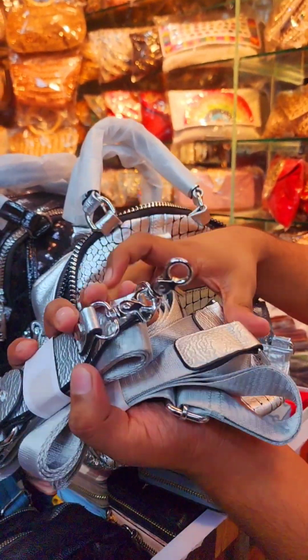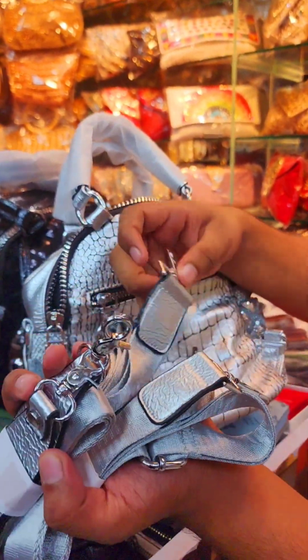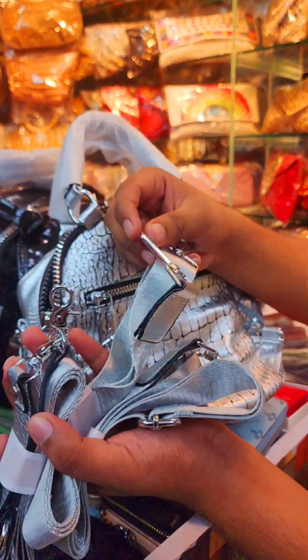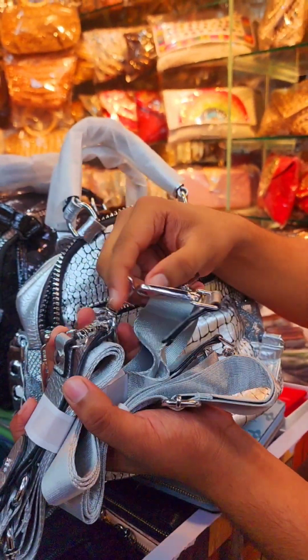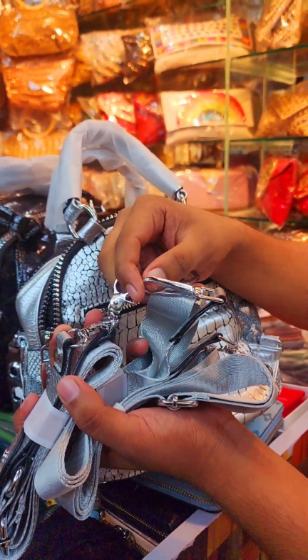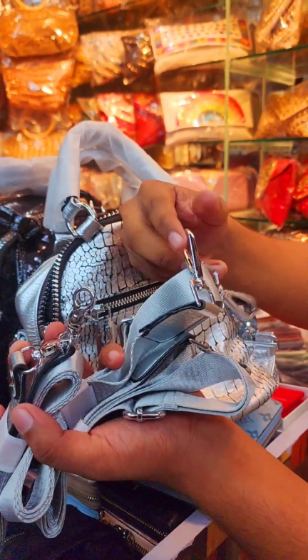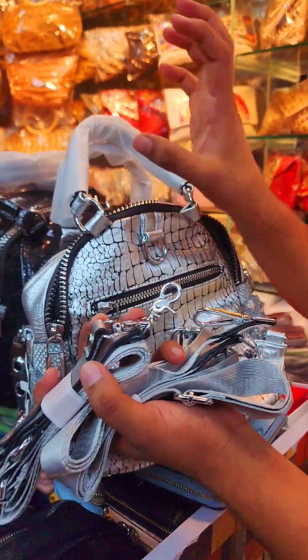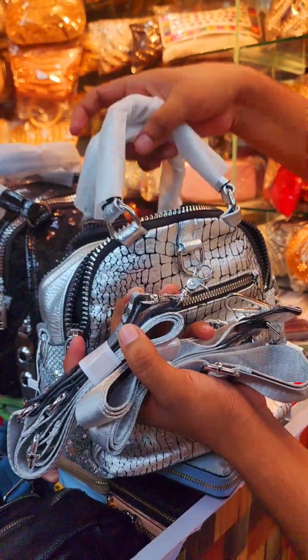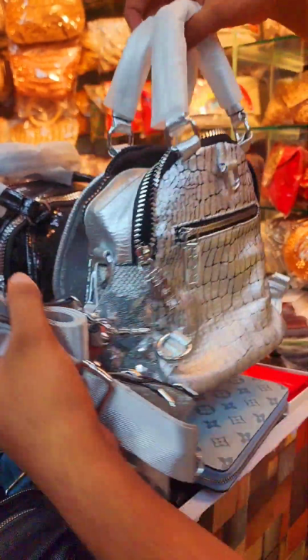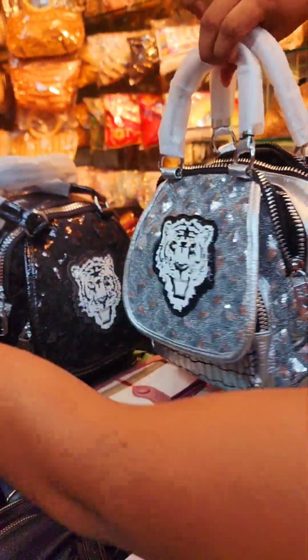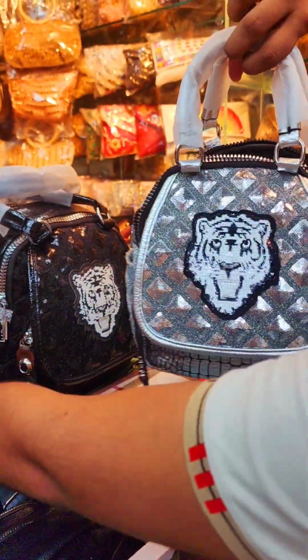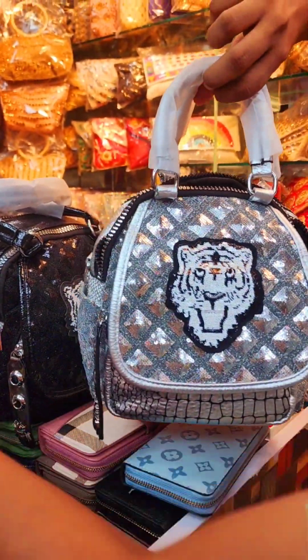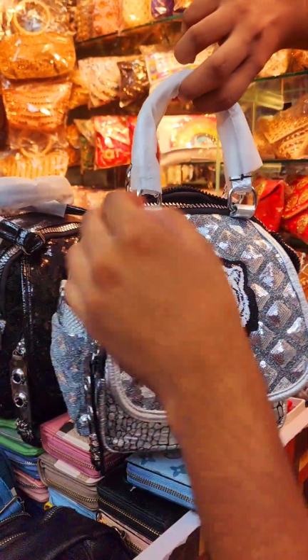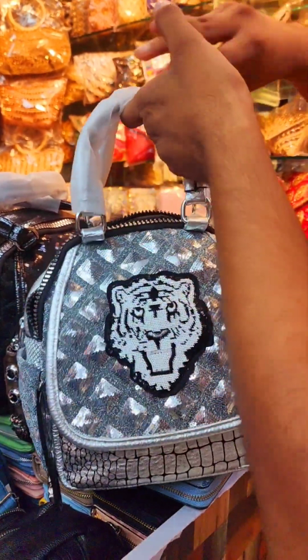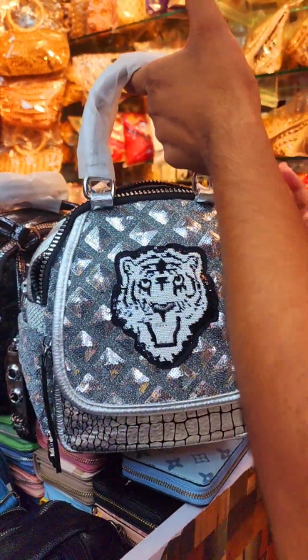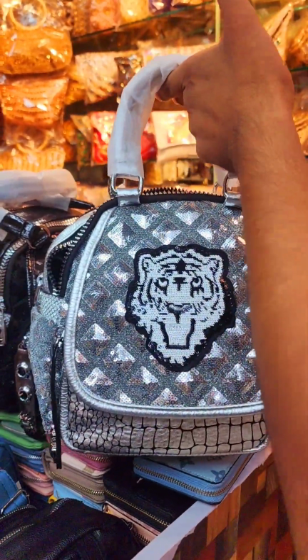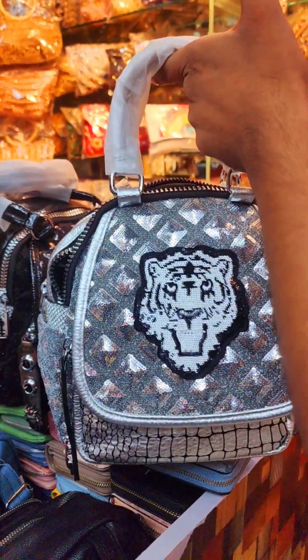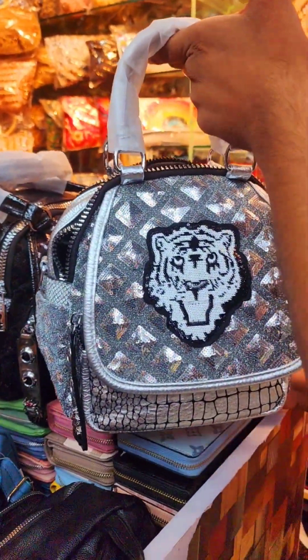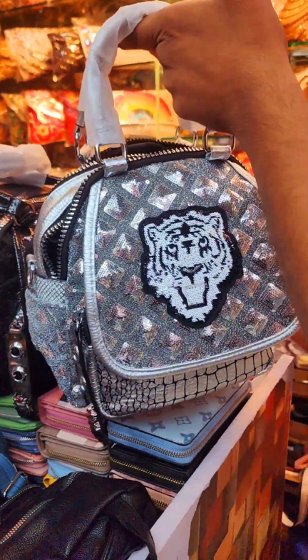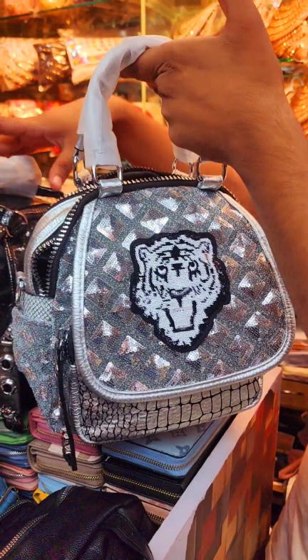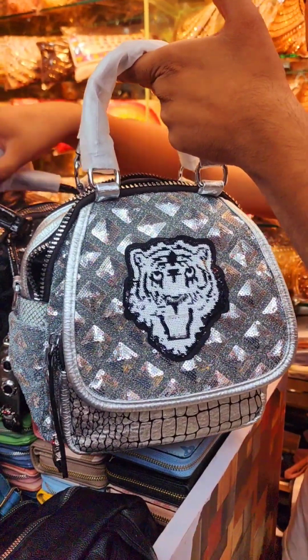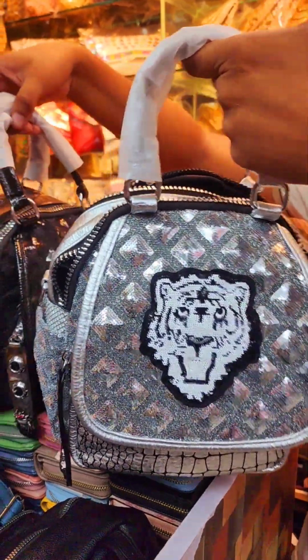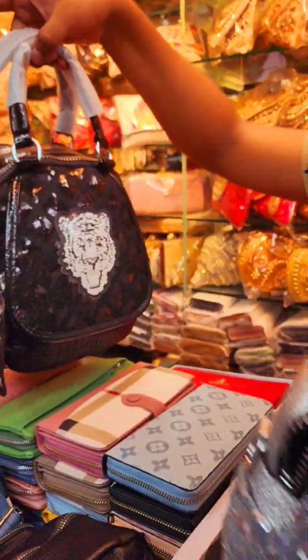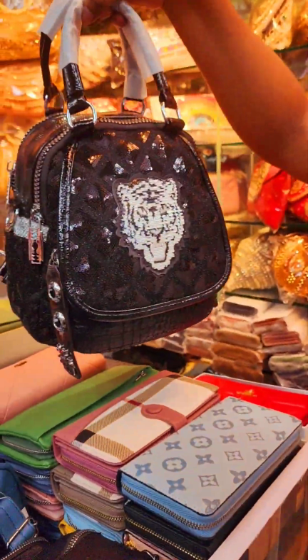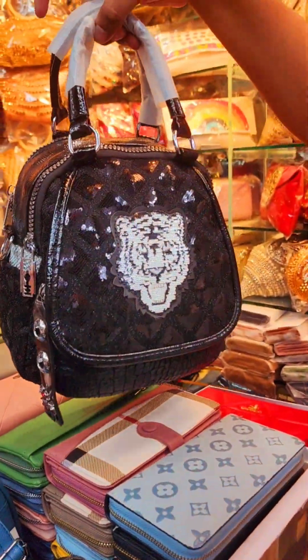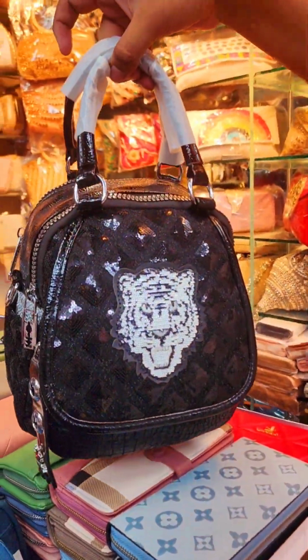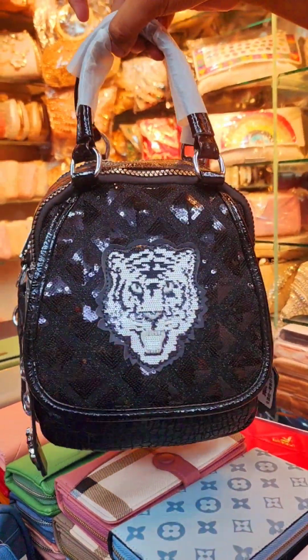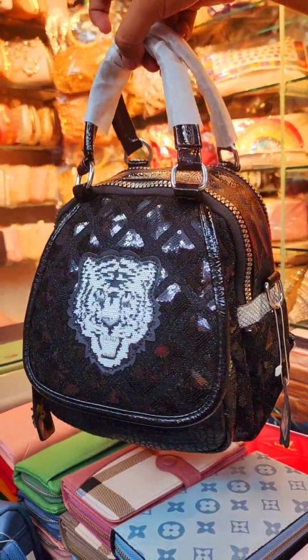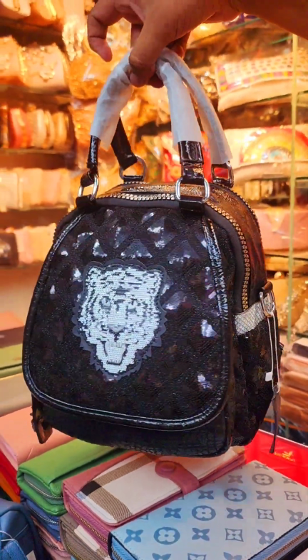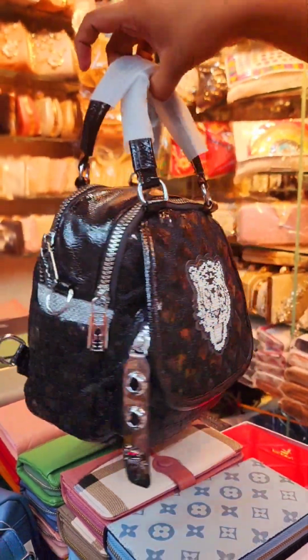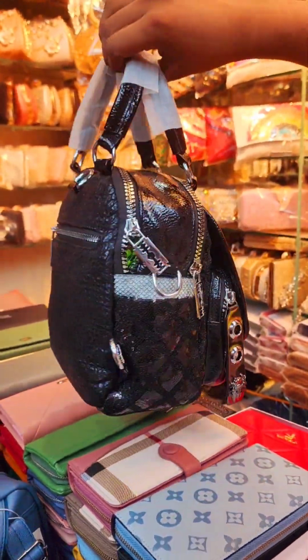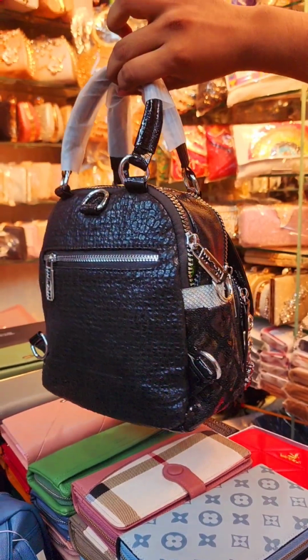The color is very good. This one is very good. The most demanded black one is very good.